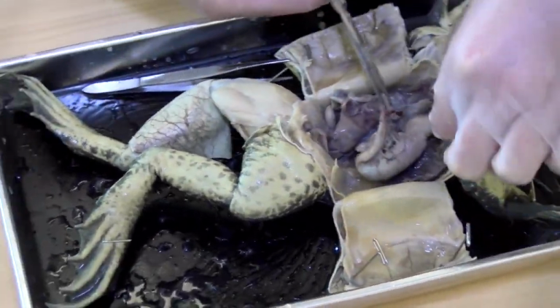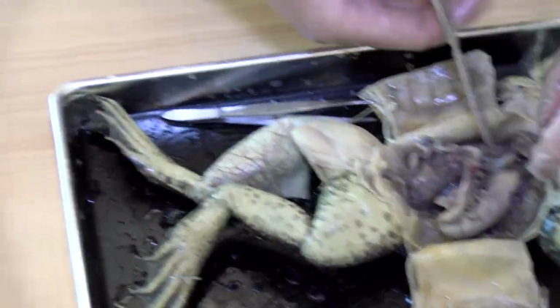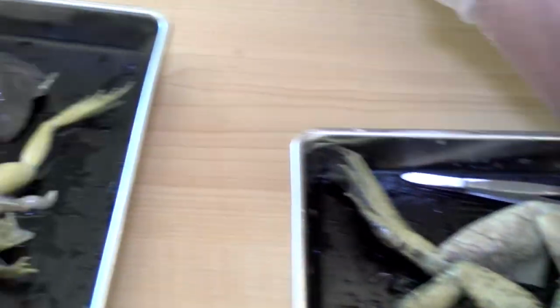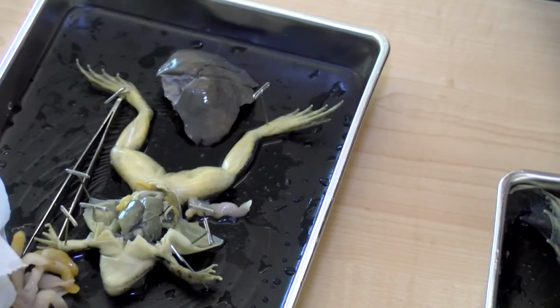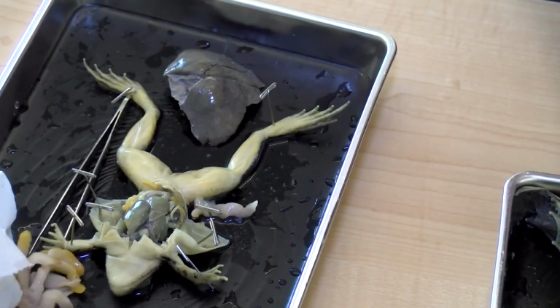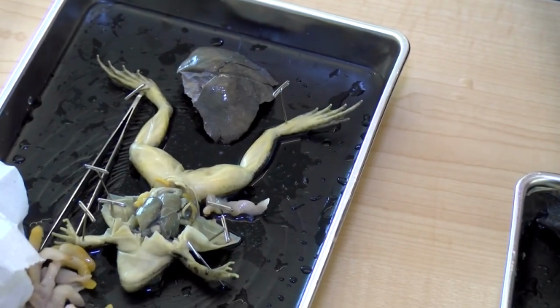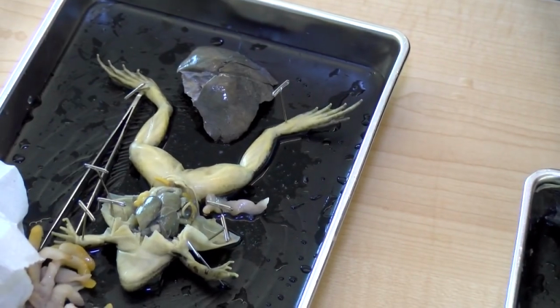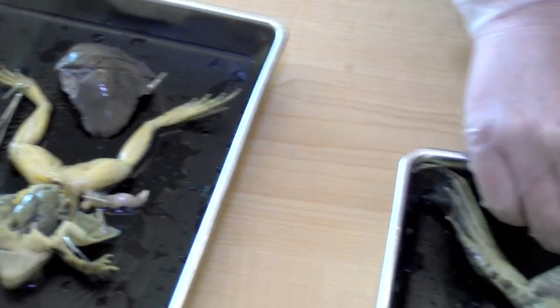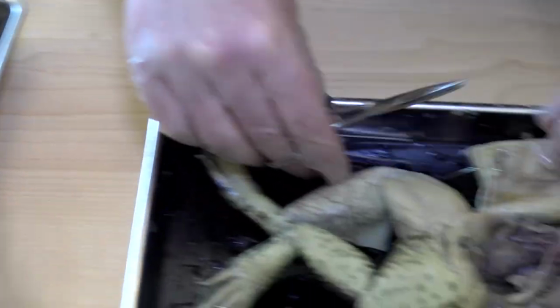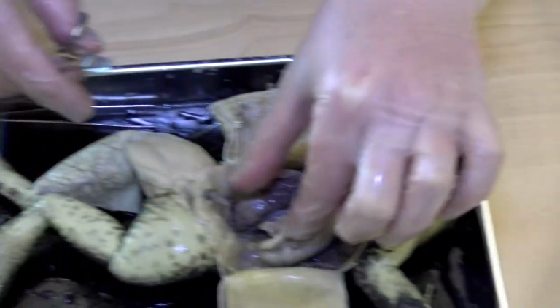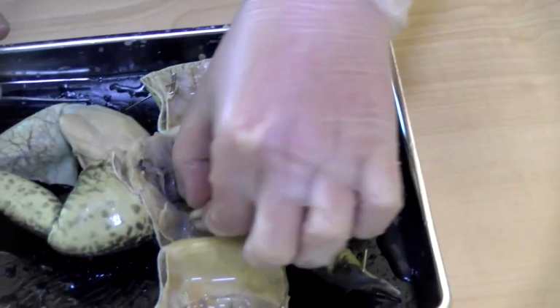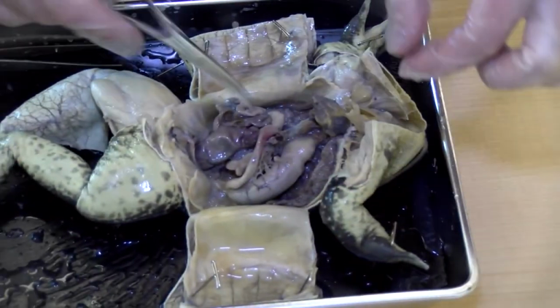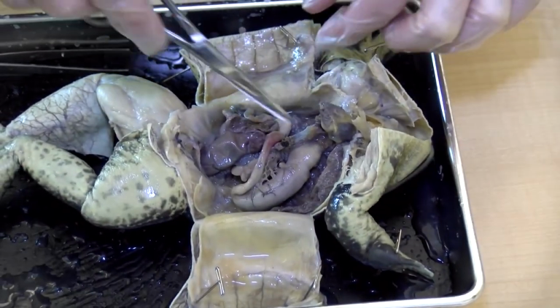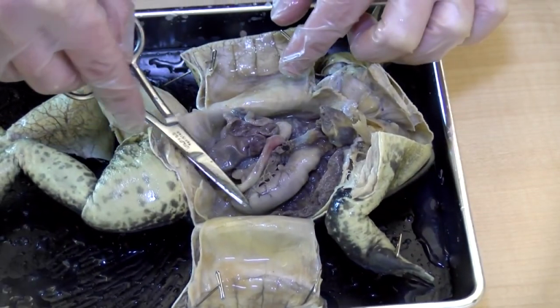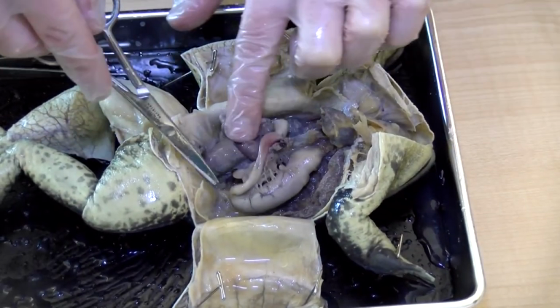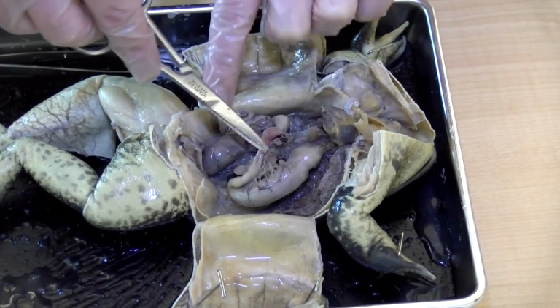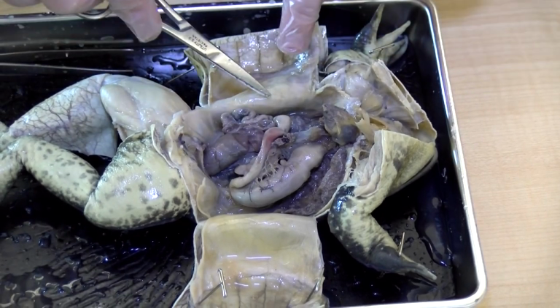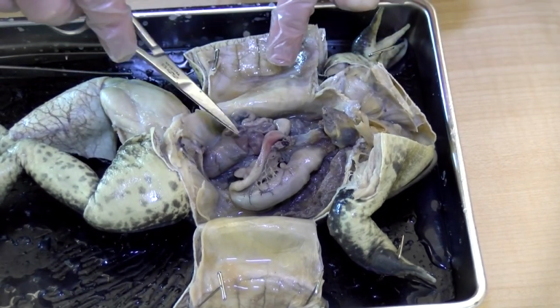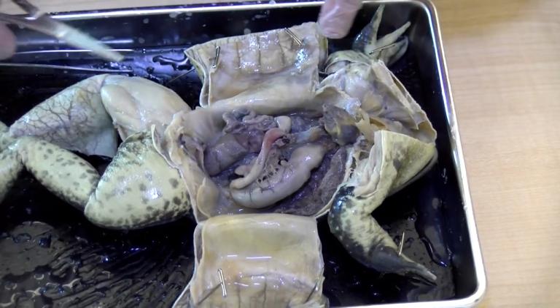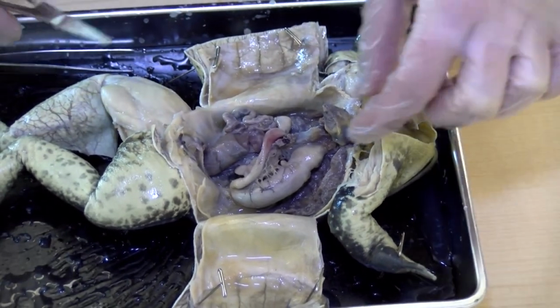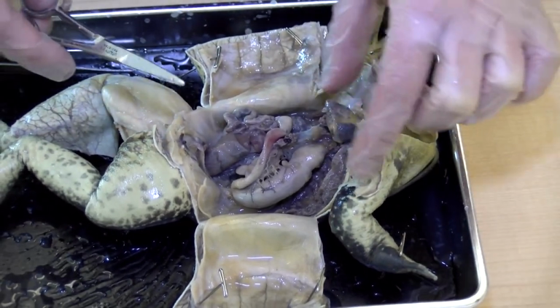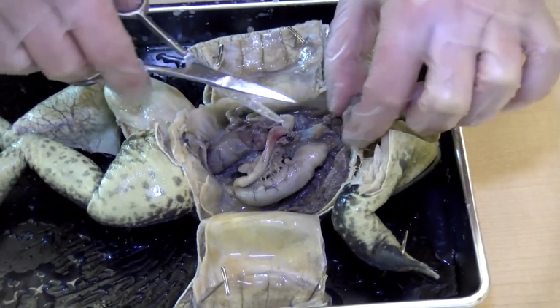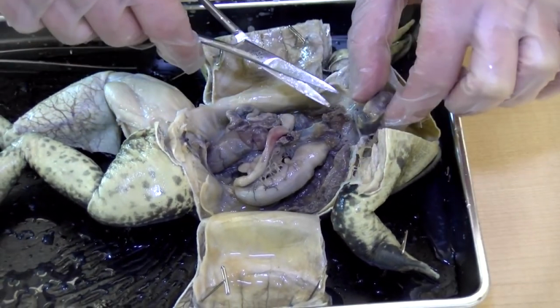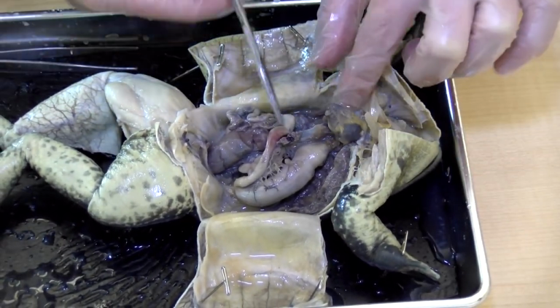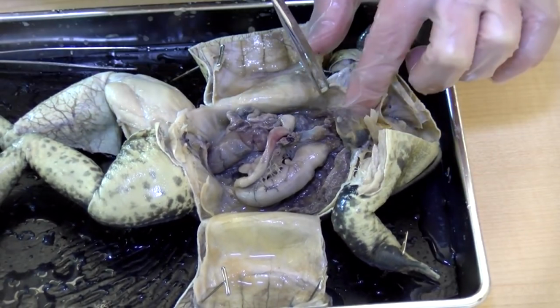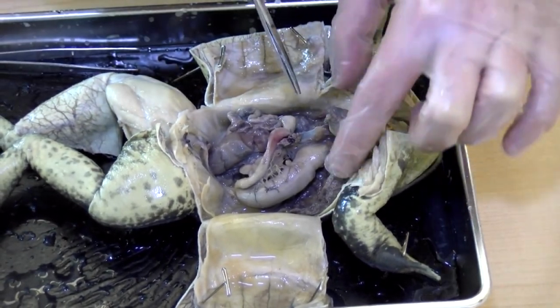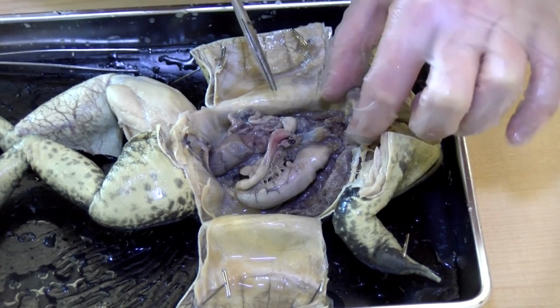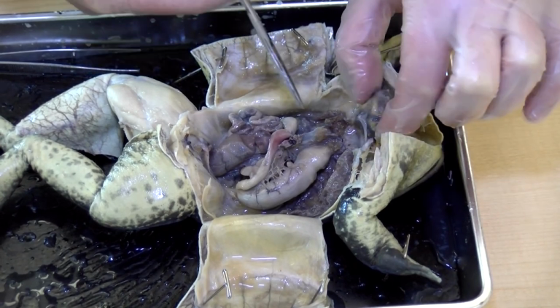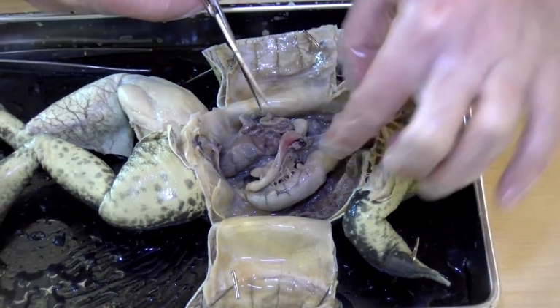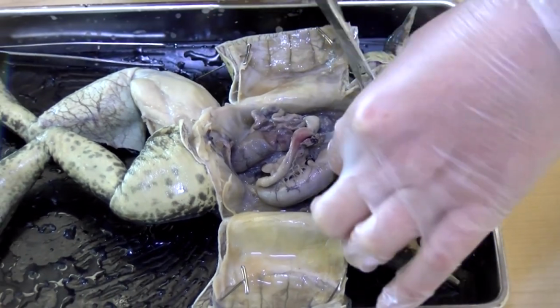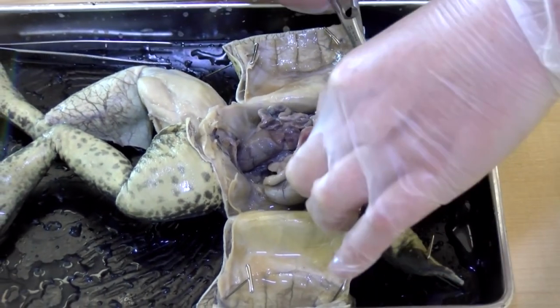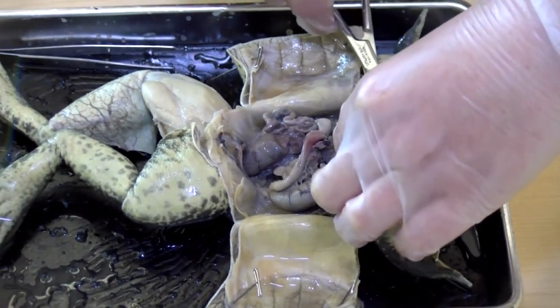Miss Muirhead has removed the liver, which gives us a better shot of the stomach, the small intestine, and large intestine. The heart is up here, which I'm going to remove.